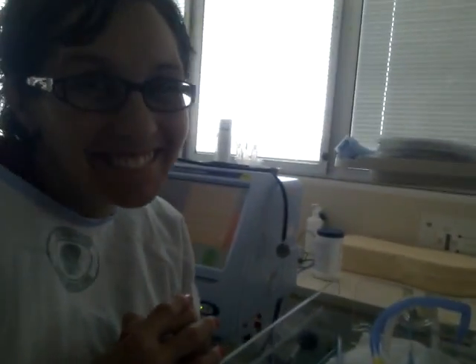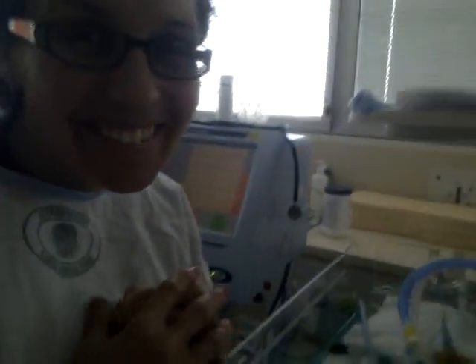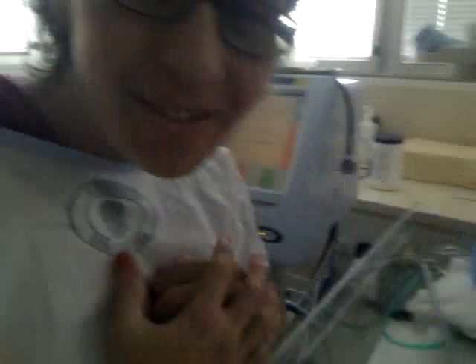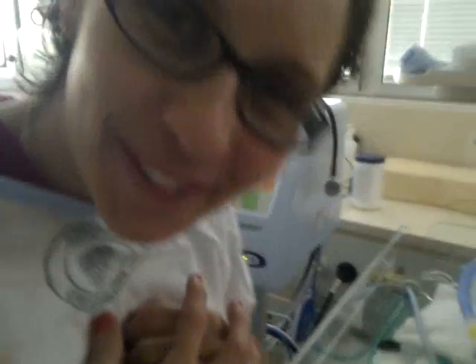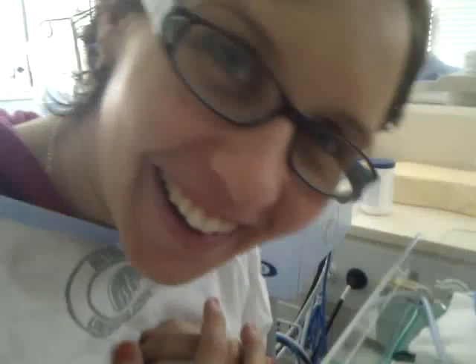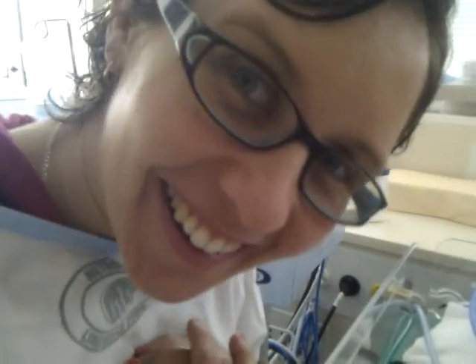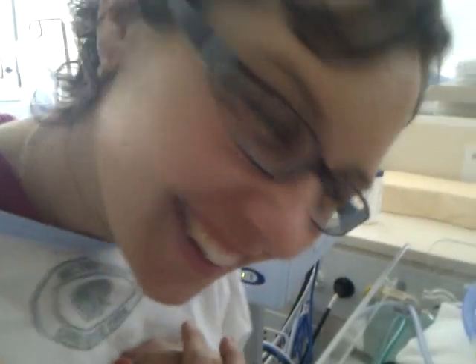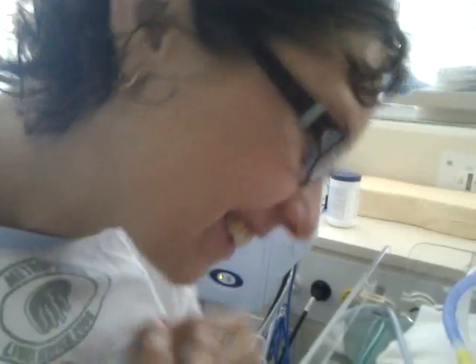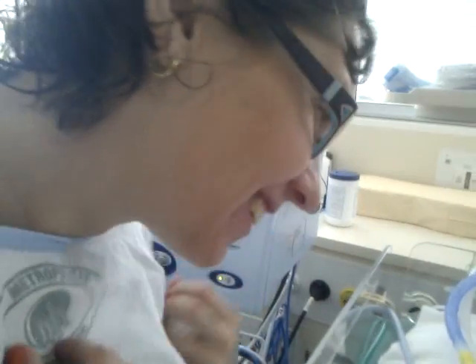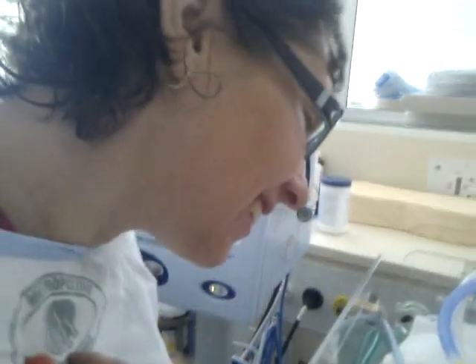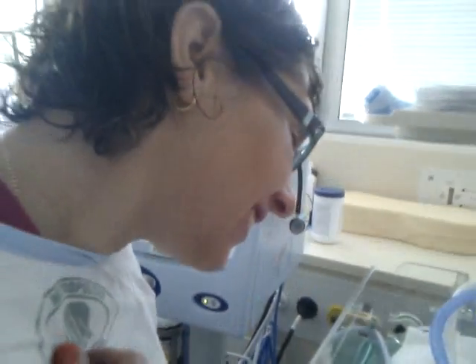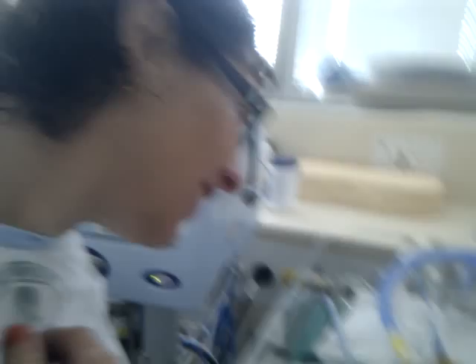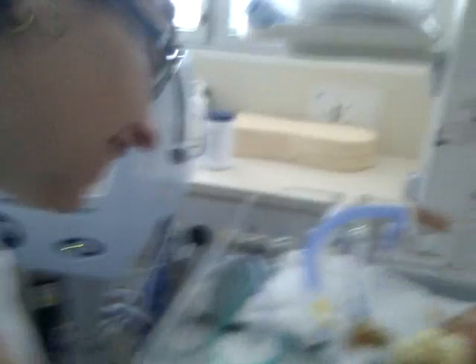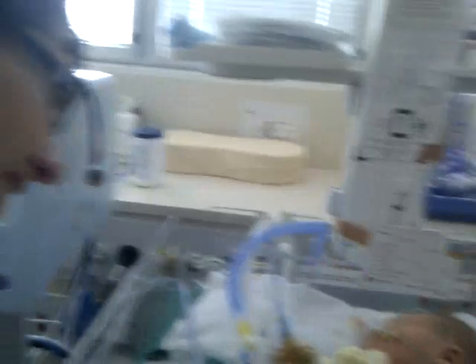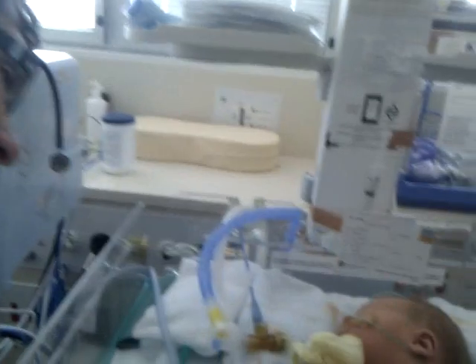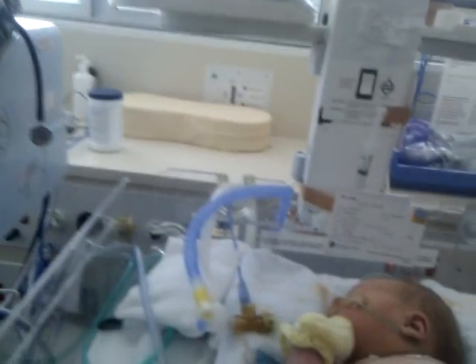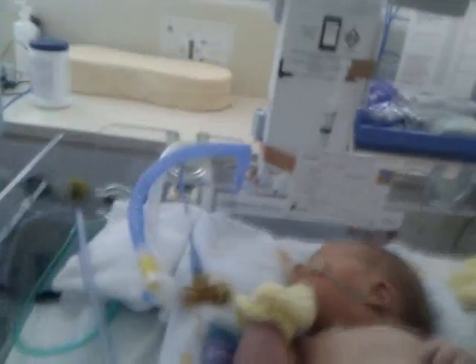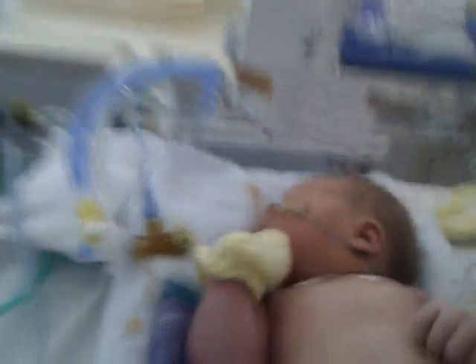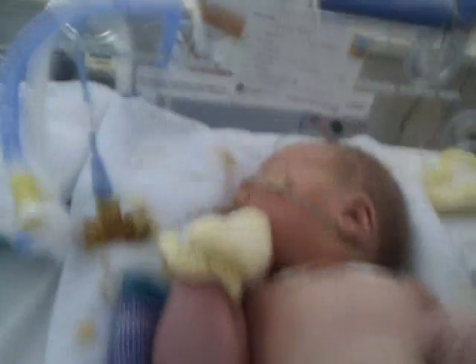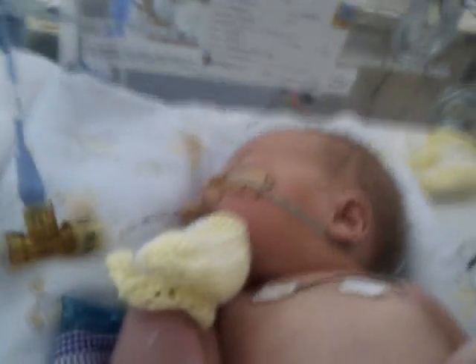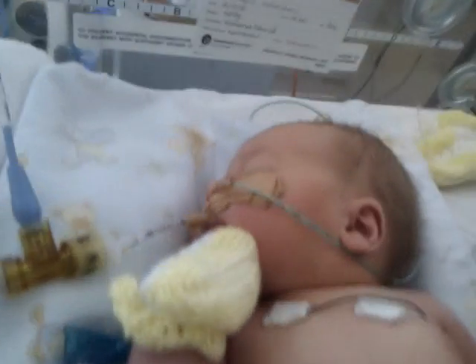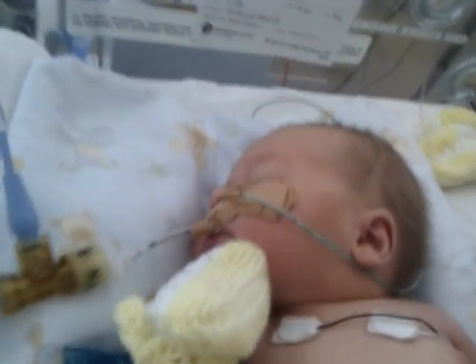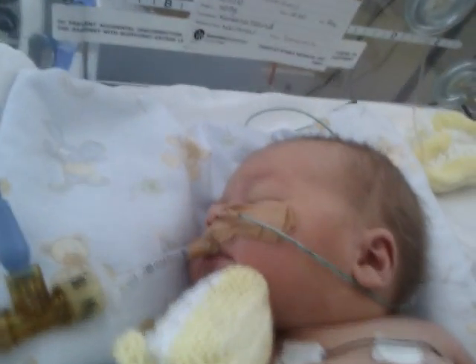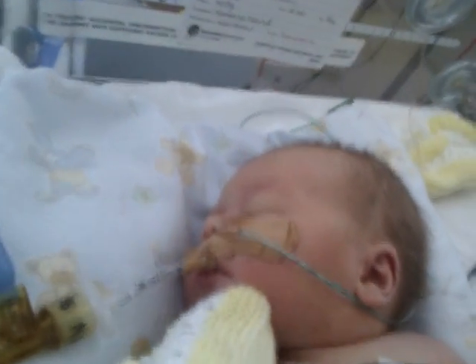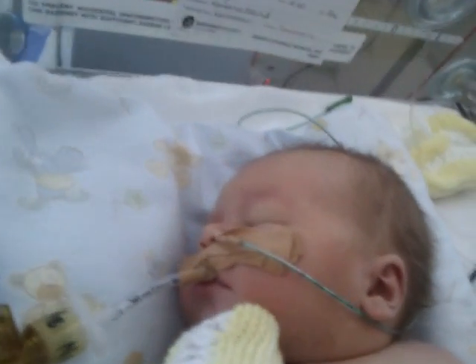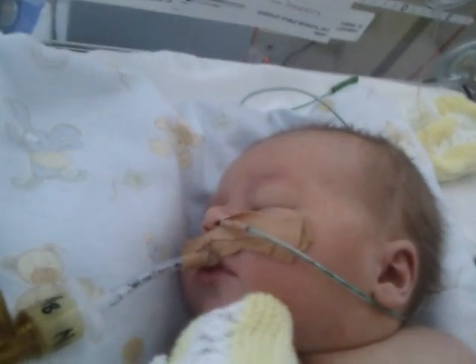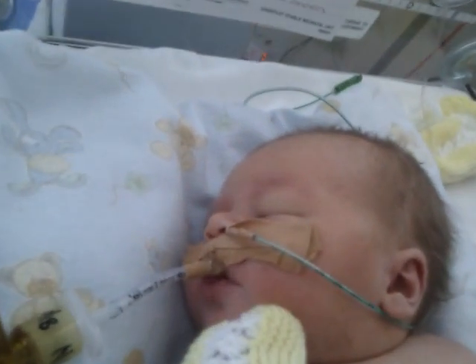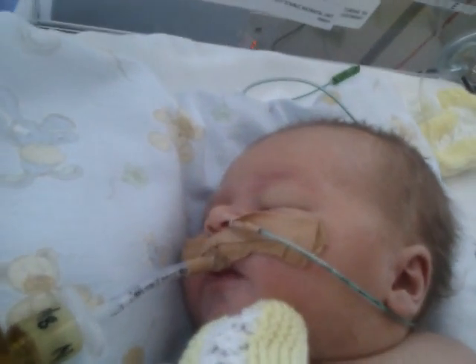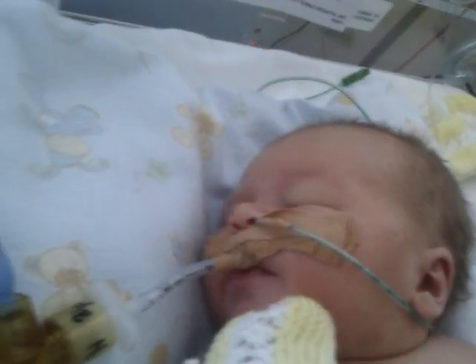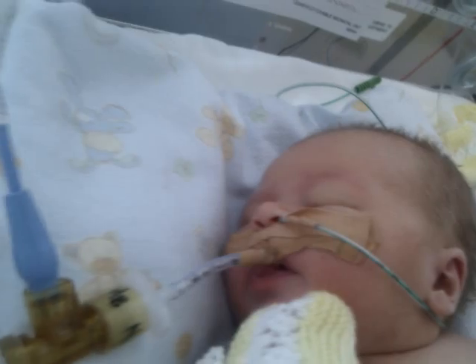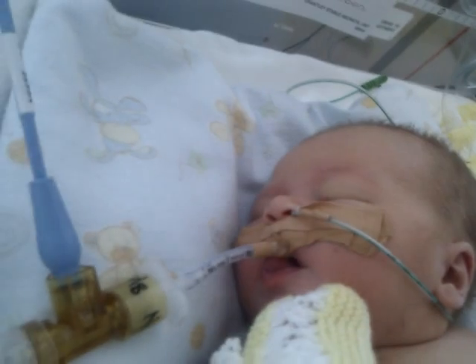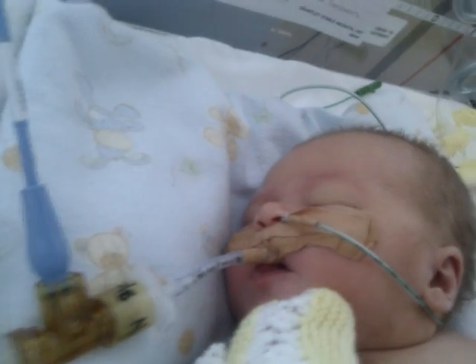My little boy. He's going to fight — which is very good. Thank you, Susan.